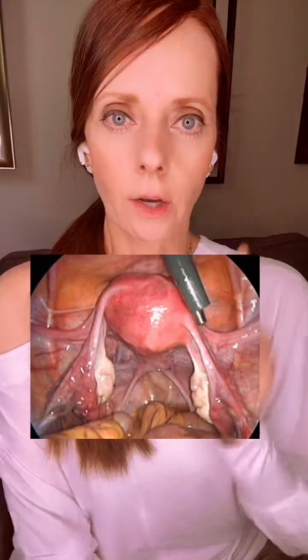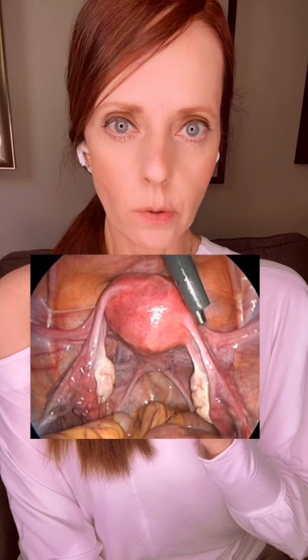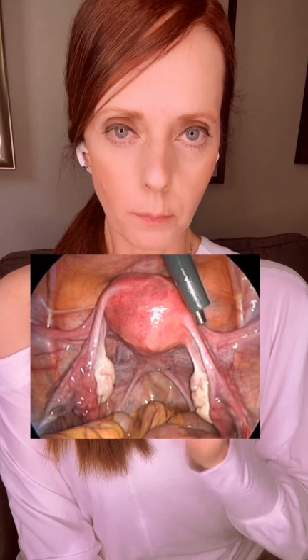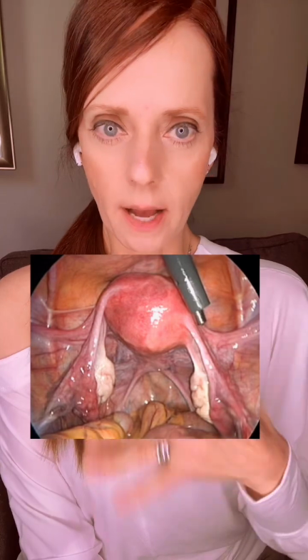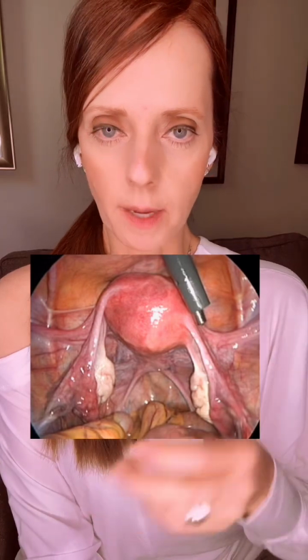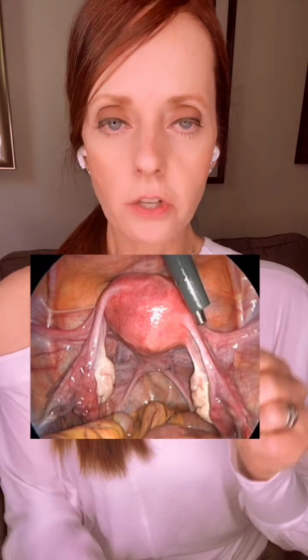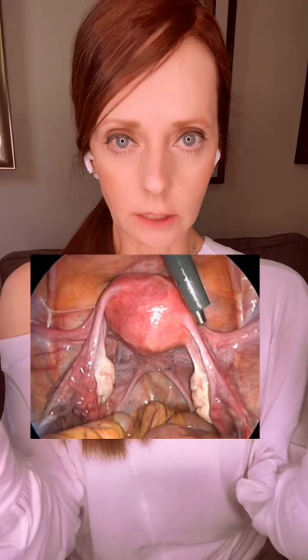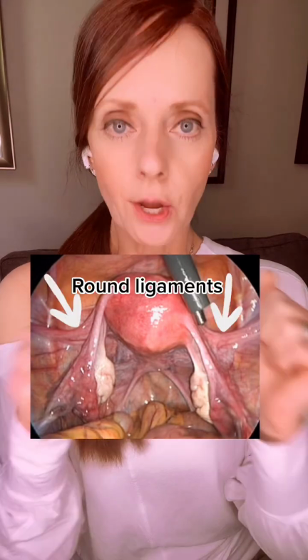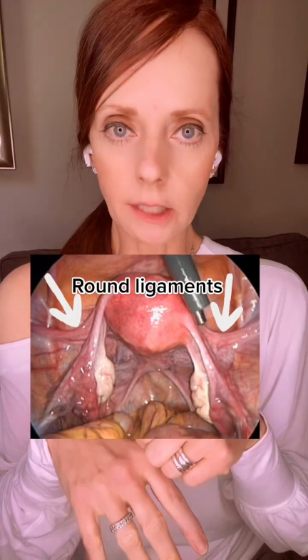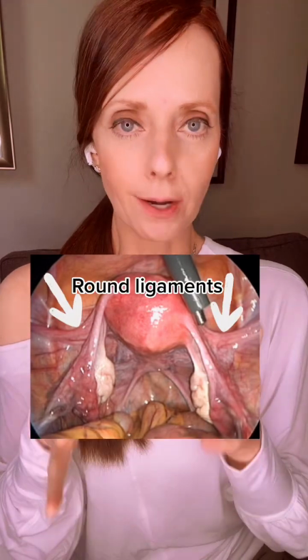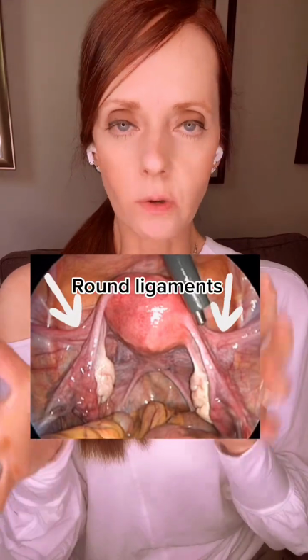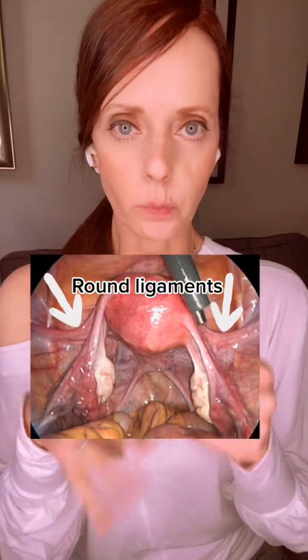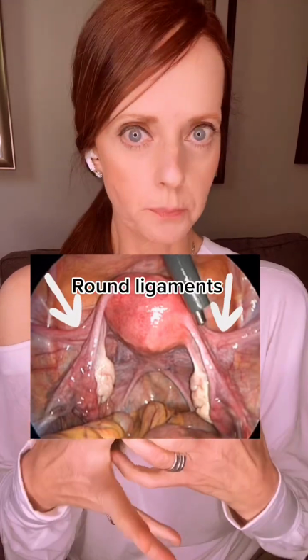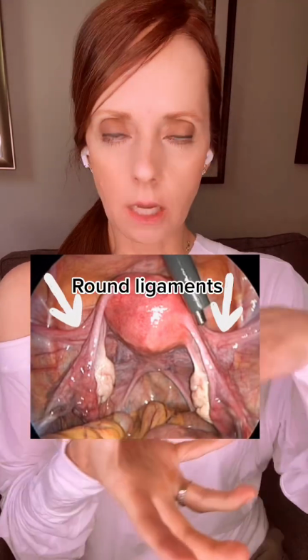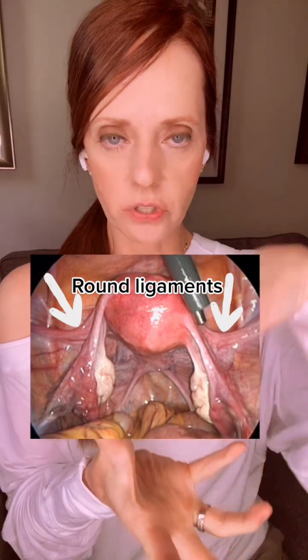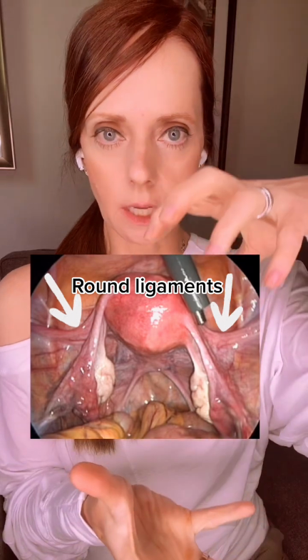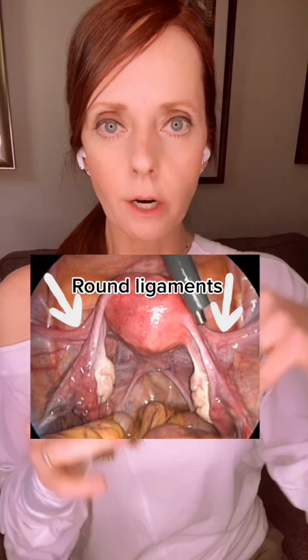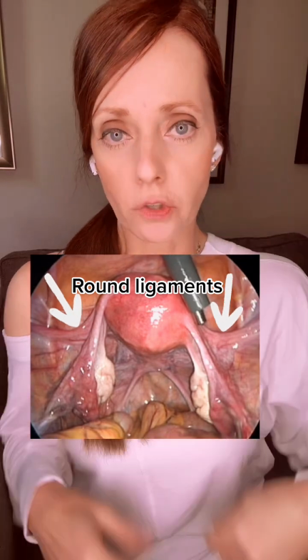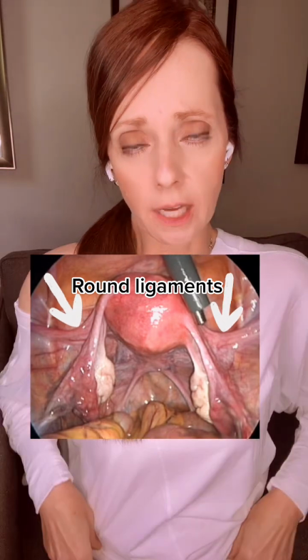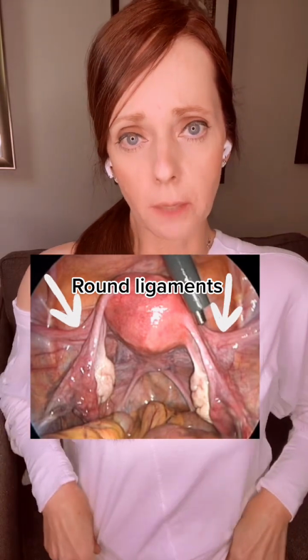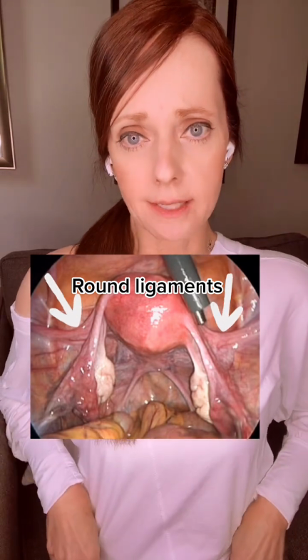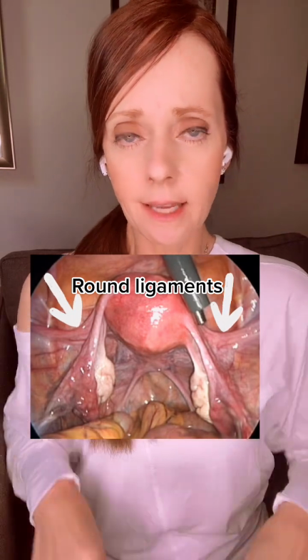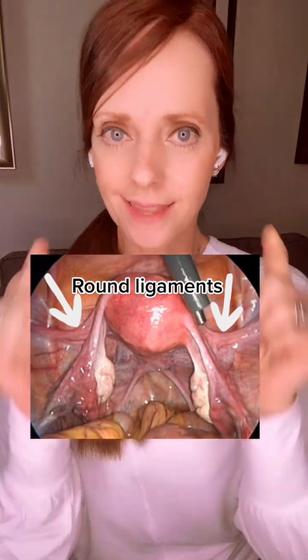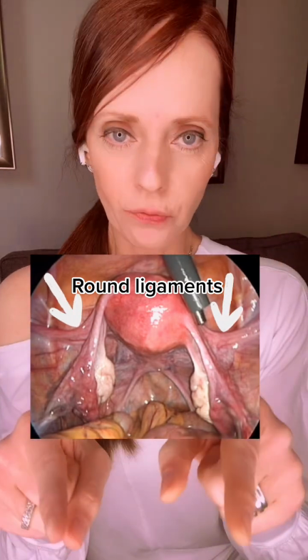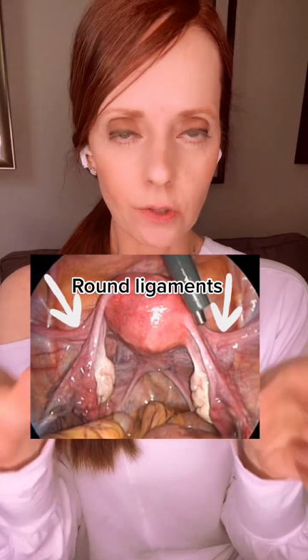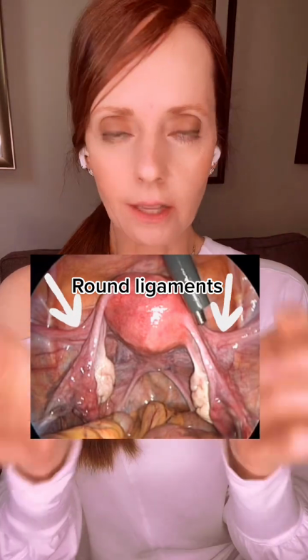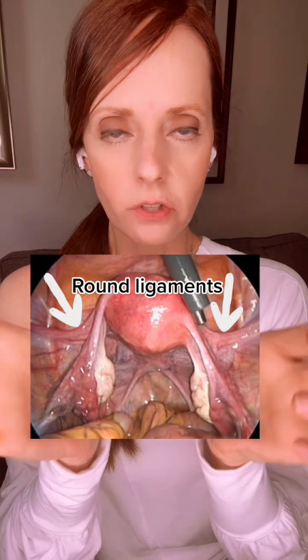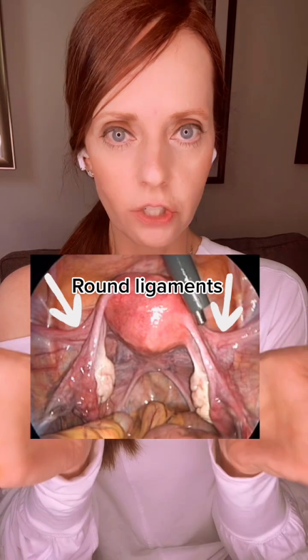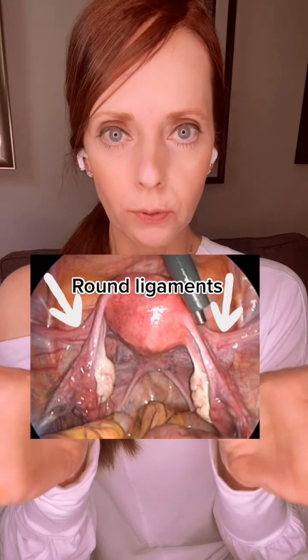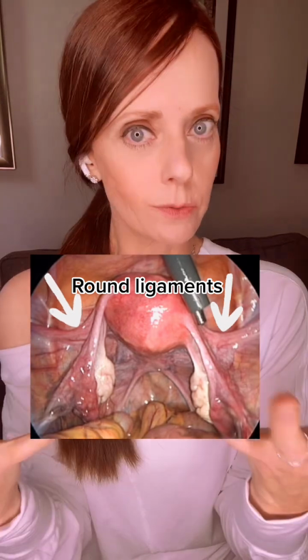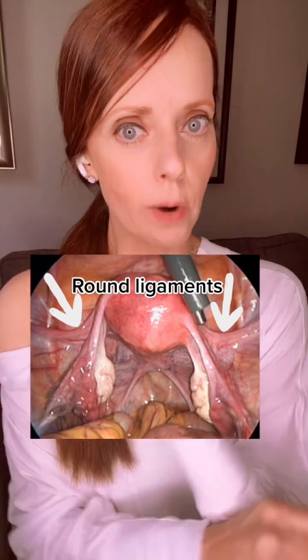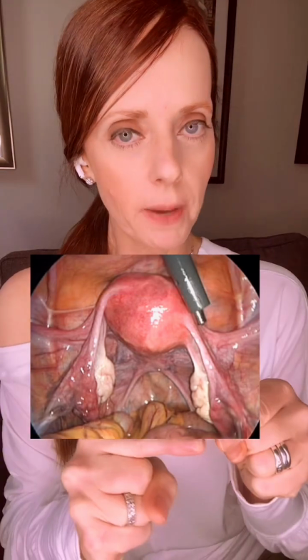A few things I want to point out about the anatomy. First, the round ligaments. The round ligaments are those ligaments that, when someone's pregnant and the uterus starts getting bigger, you start feeling that stretching and pulling on the sides. That's what you're feeling — those ligaments are starting to get stretched and pulled — and that's what's called round ligament pain.